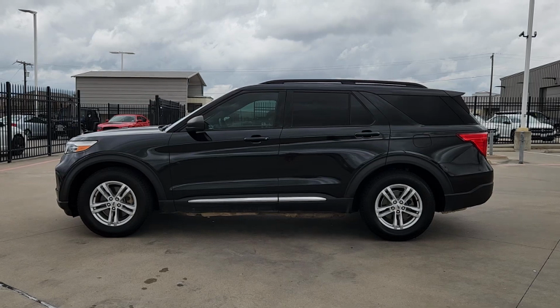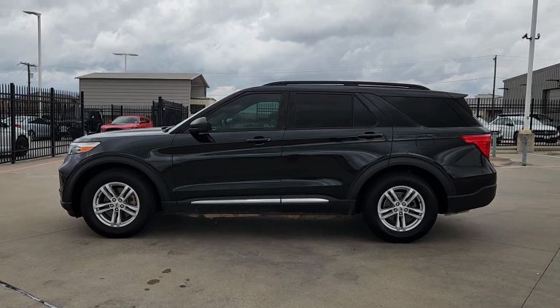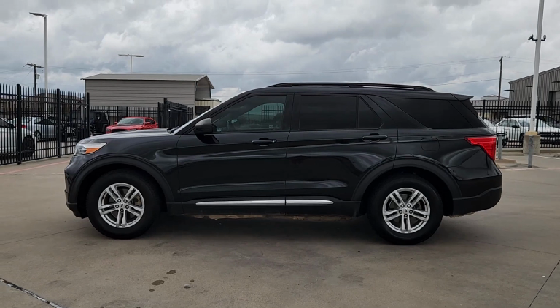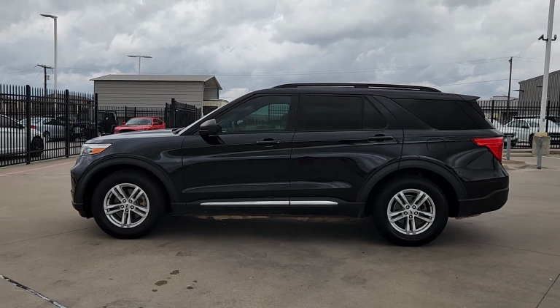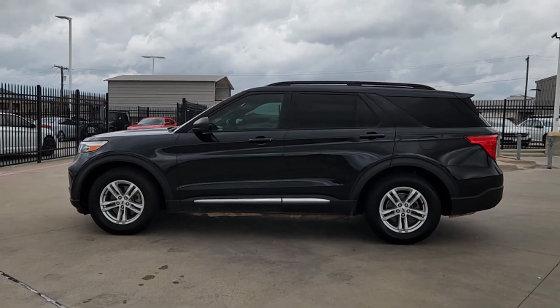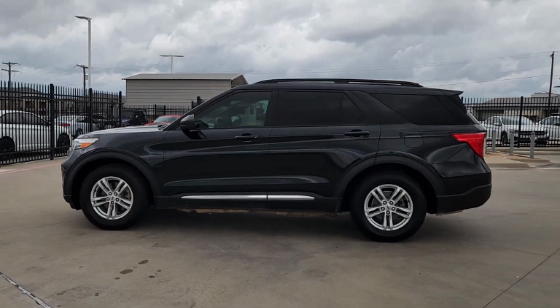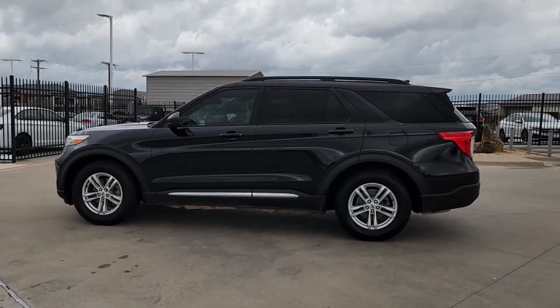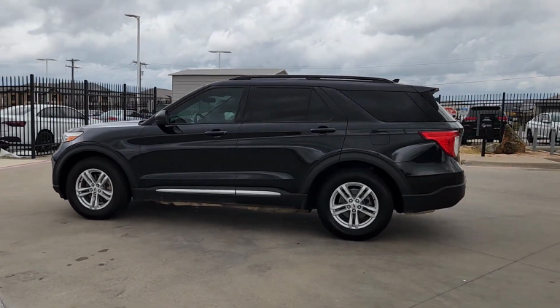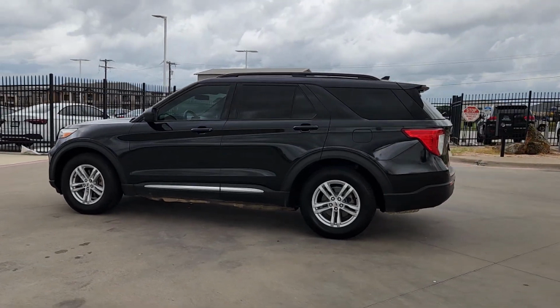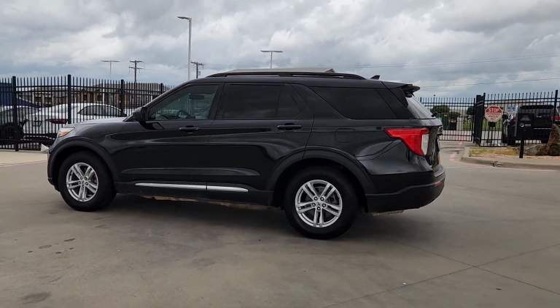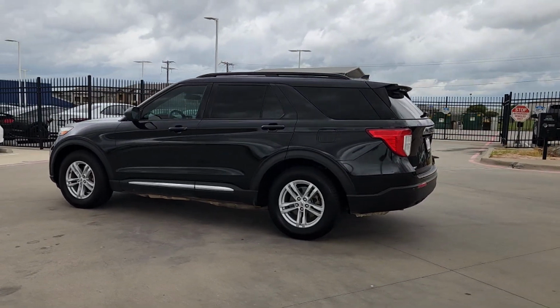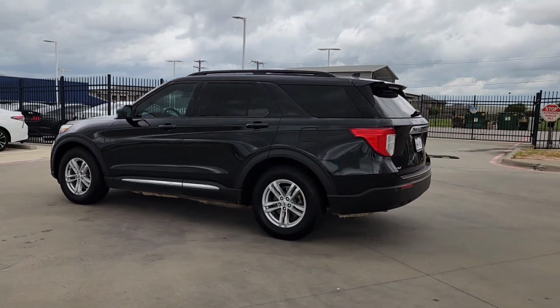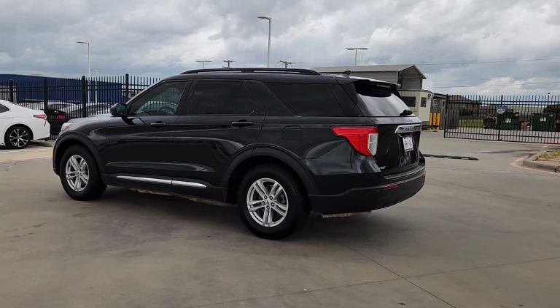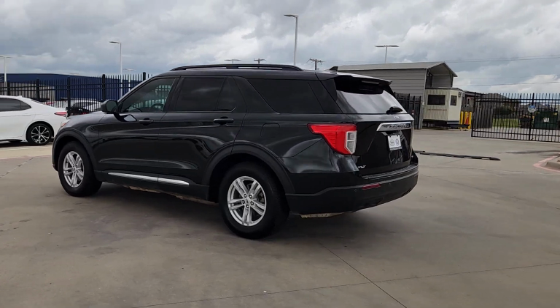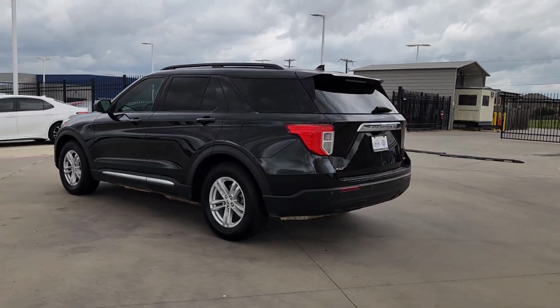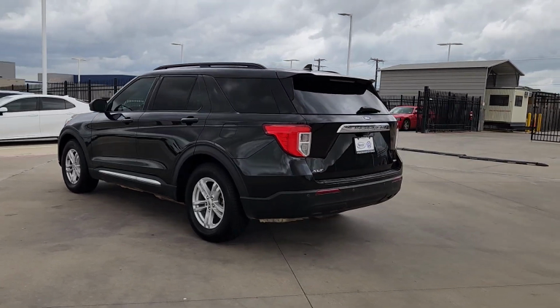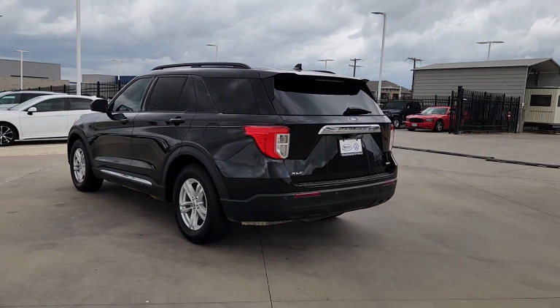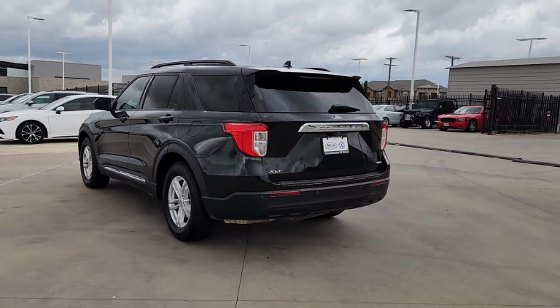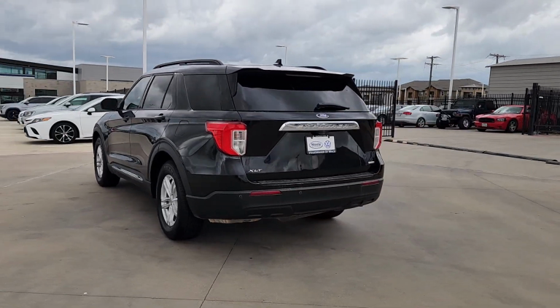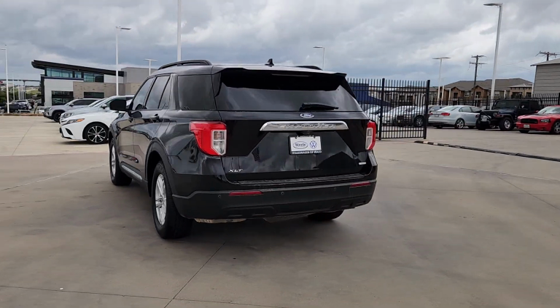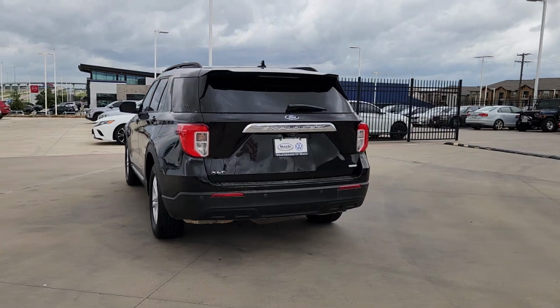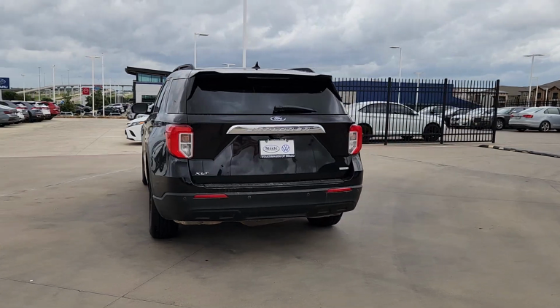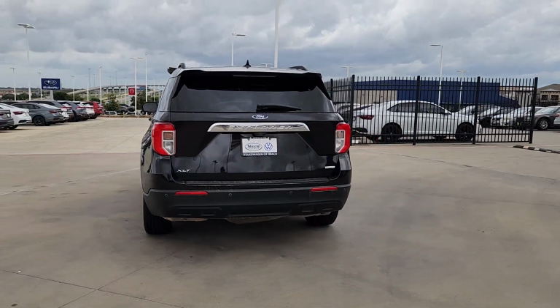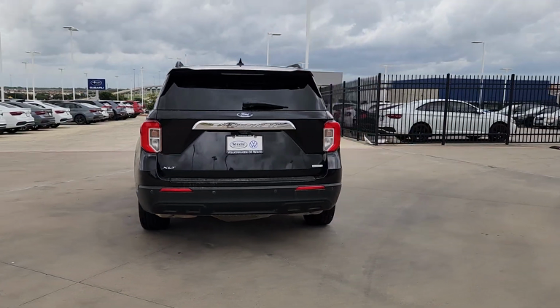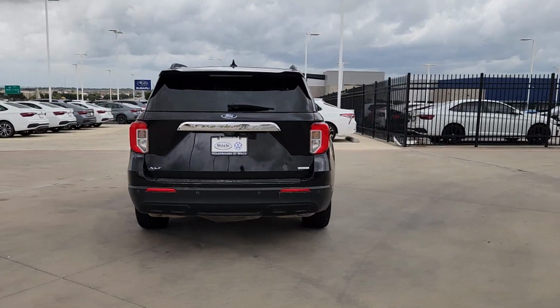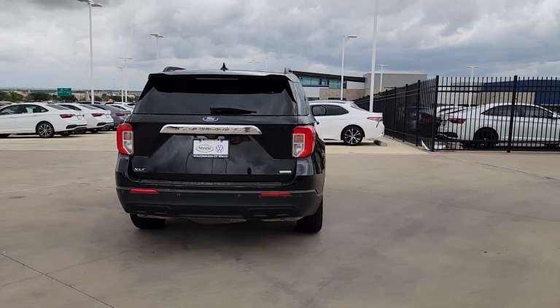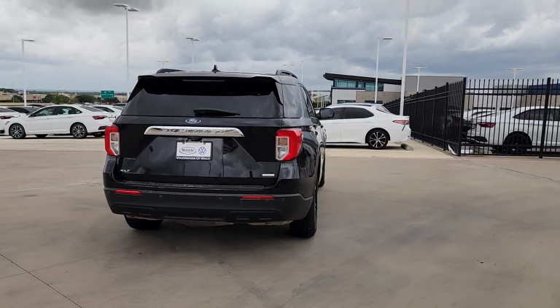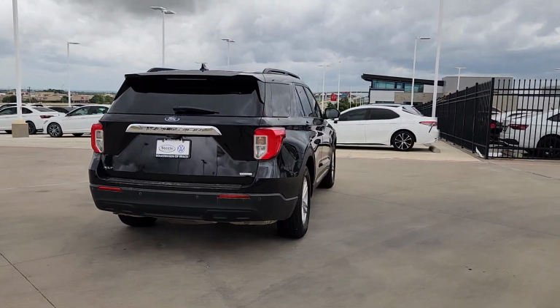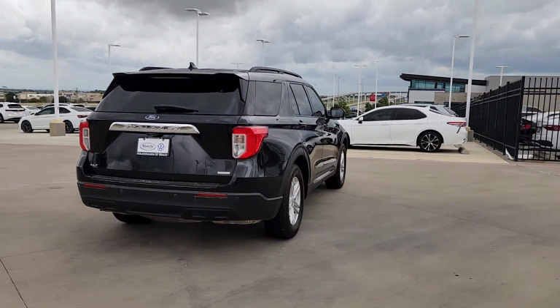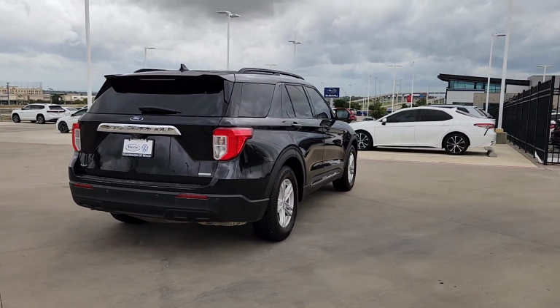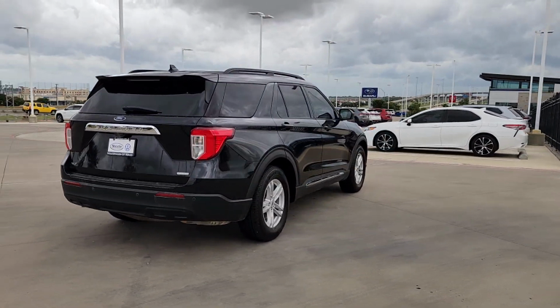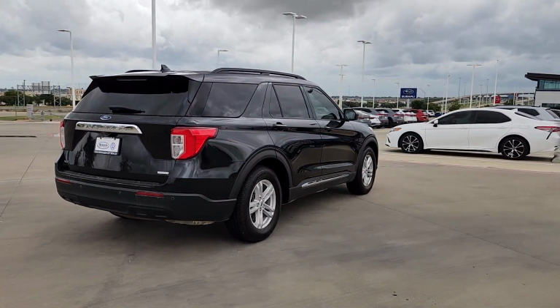You just found the 2020 Ford Explorer. With less than 90,000 miles on the odometer, this vehicle provides excellent value. Here's an Explorer that brings an uncompromising spirit to all your adventures.